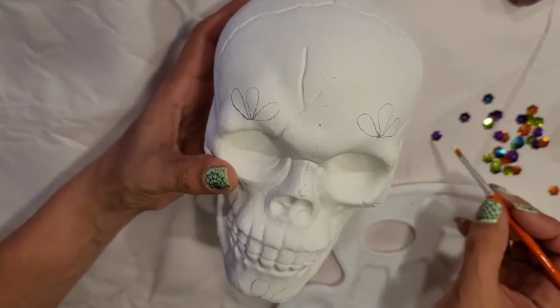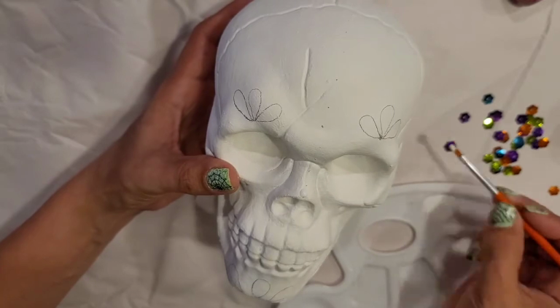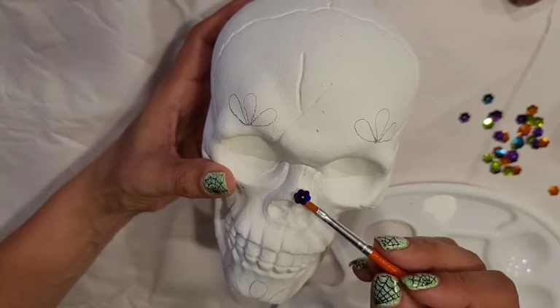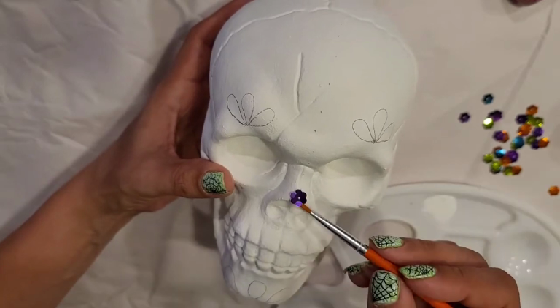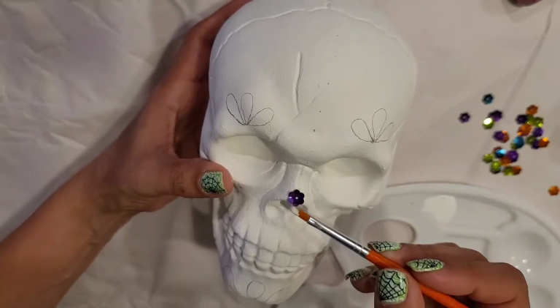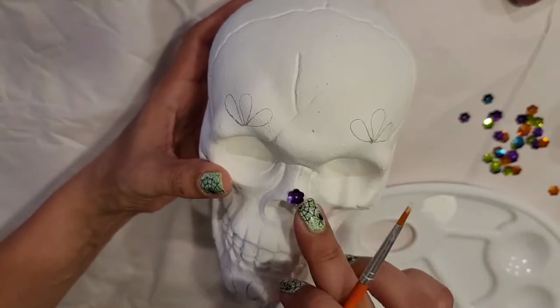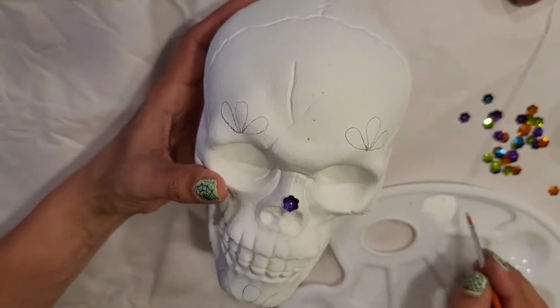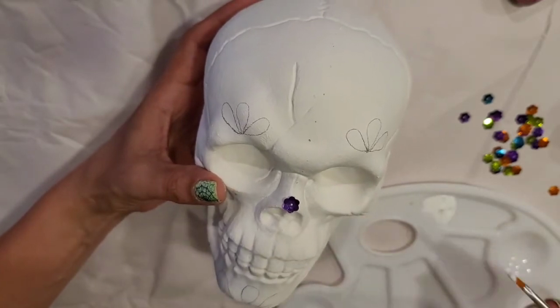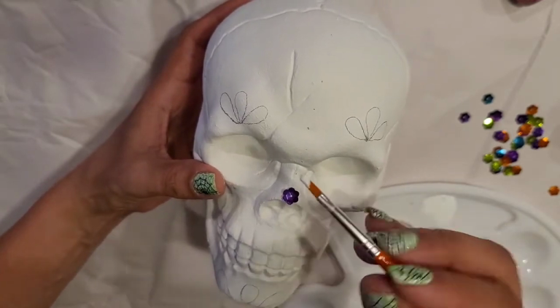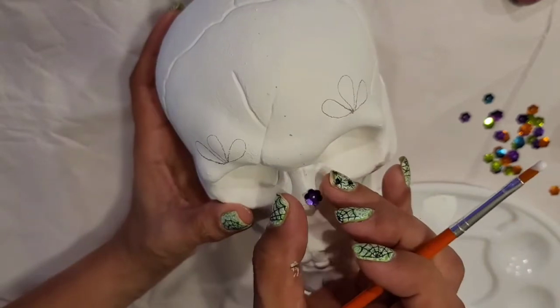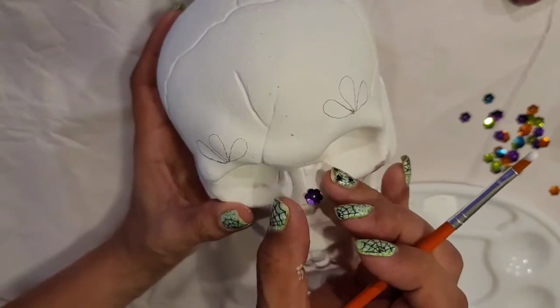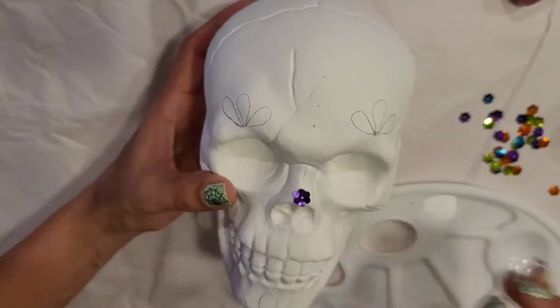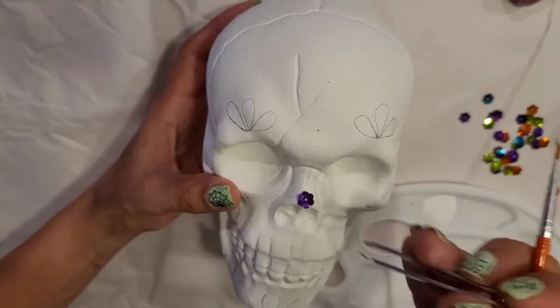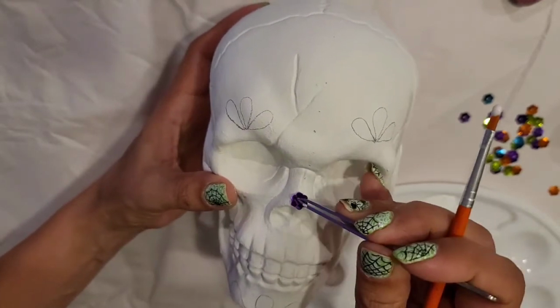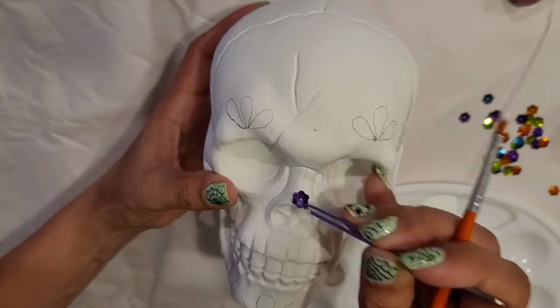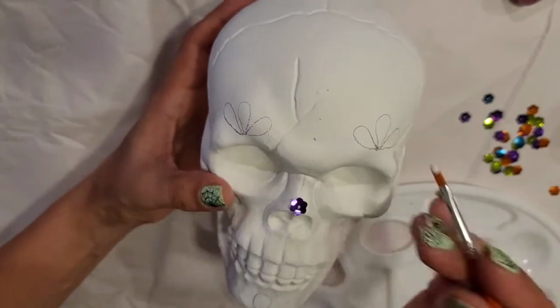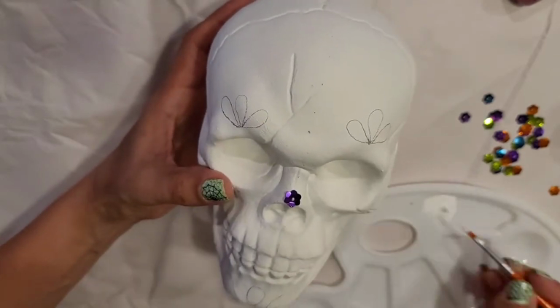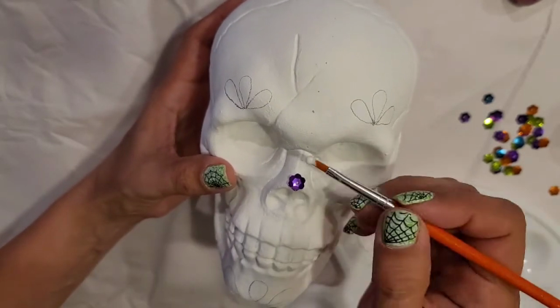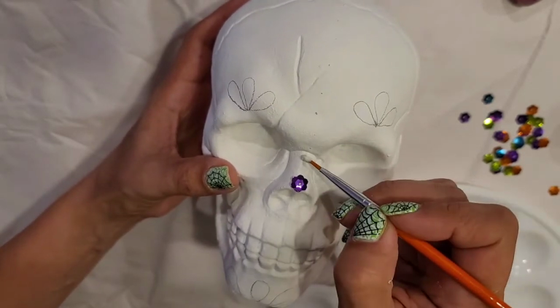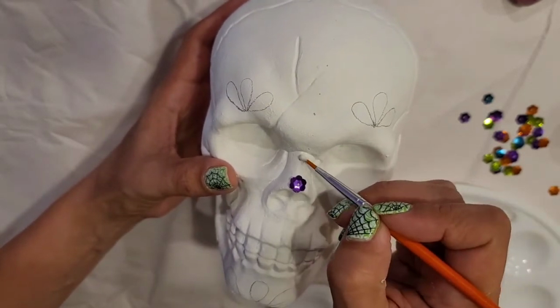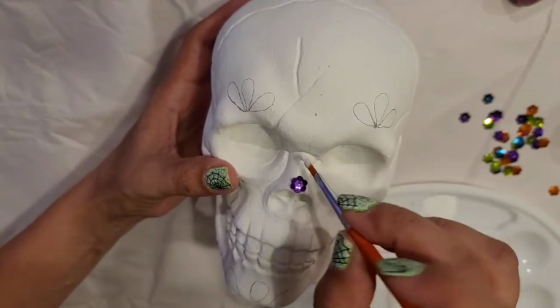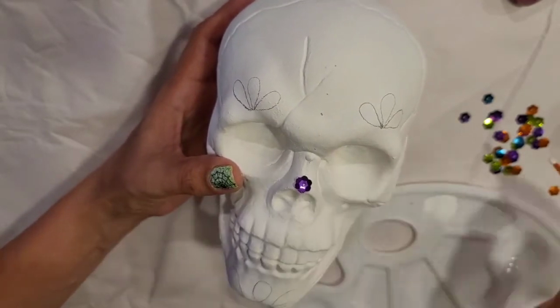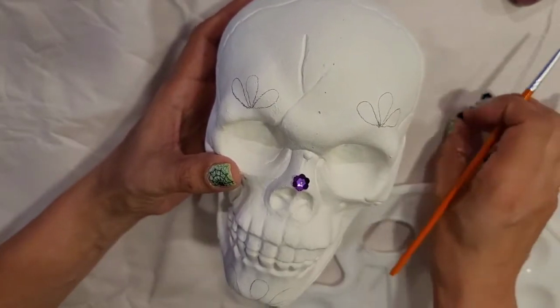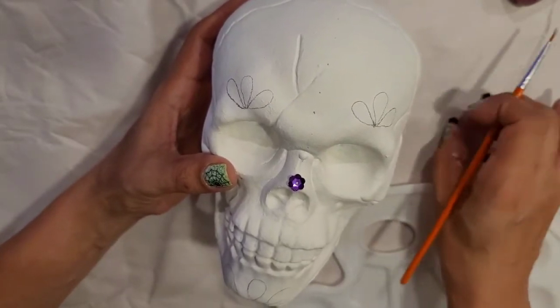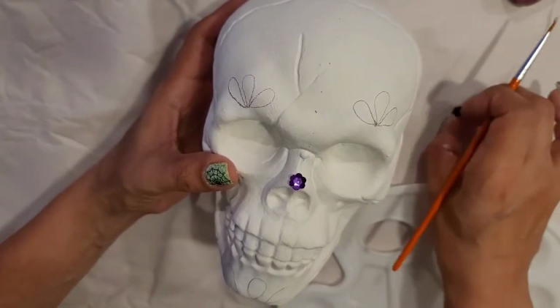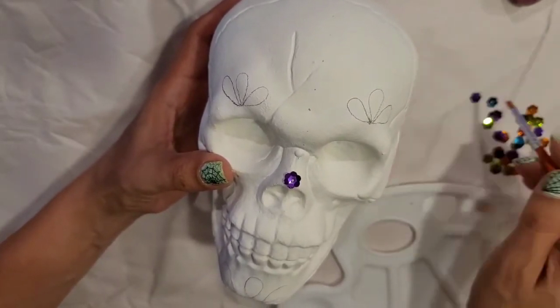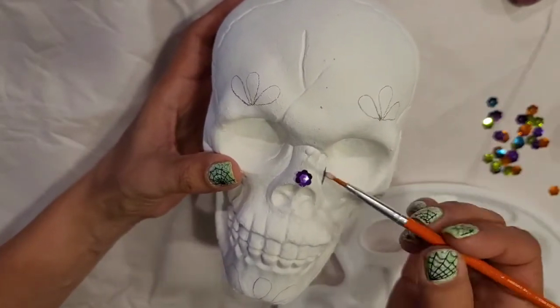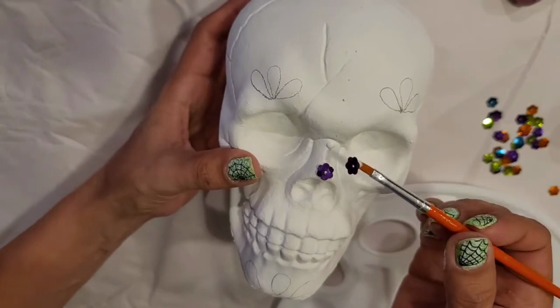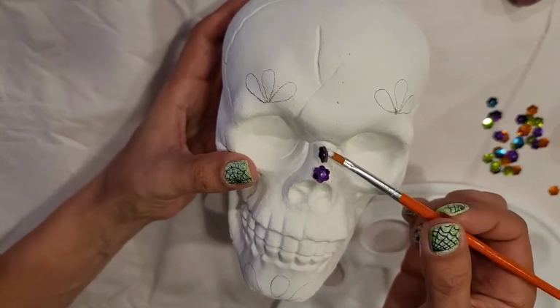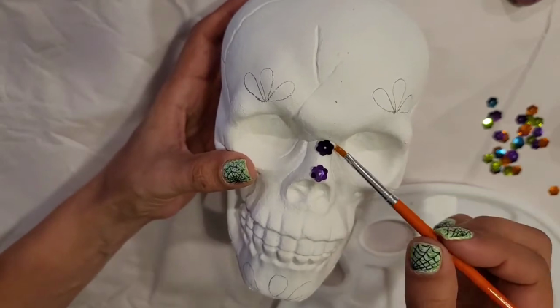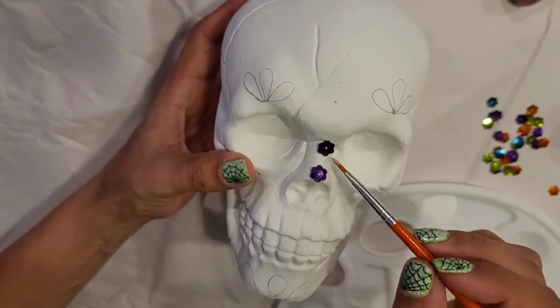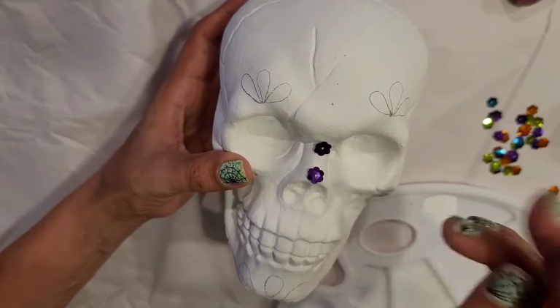Now with the Elmer's glue I'm going to start gluing the sequins. I chose the purple ones and I'm going to place those all on the nose and on the forehead.